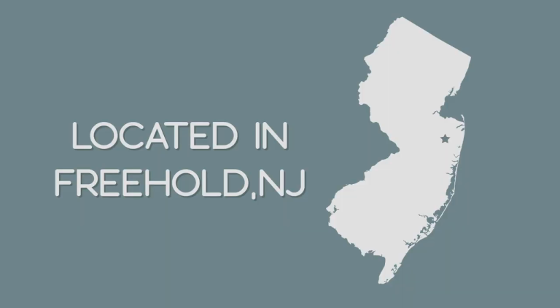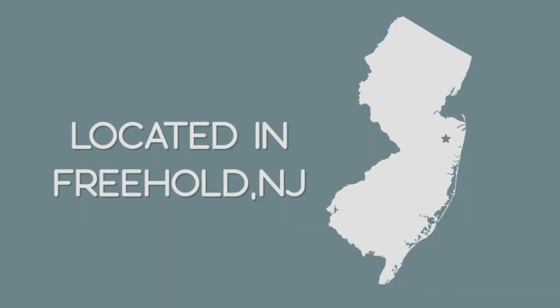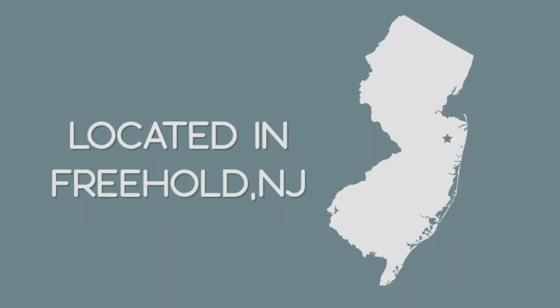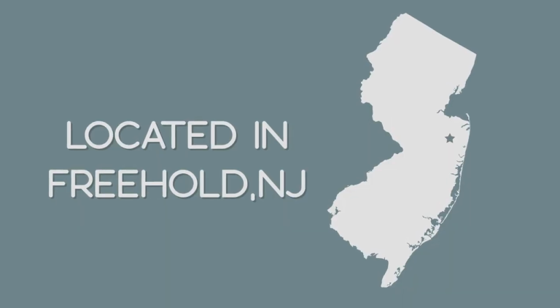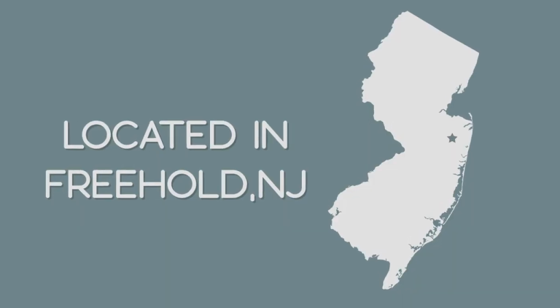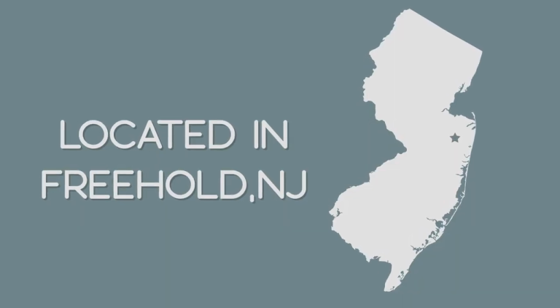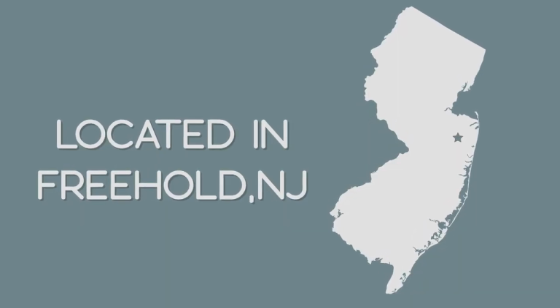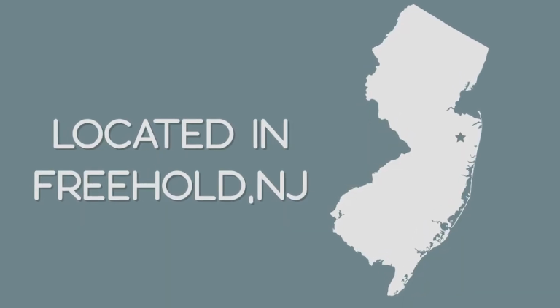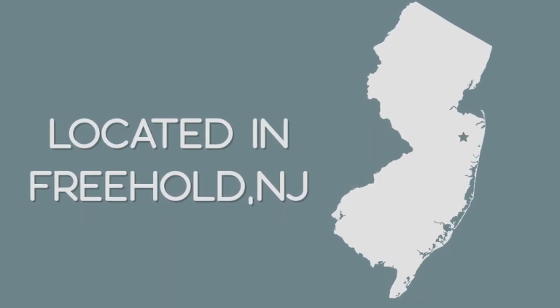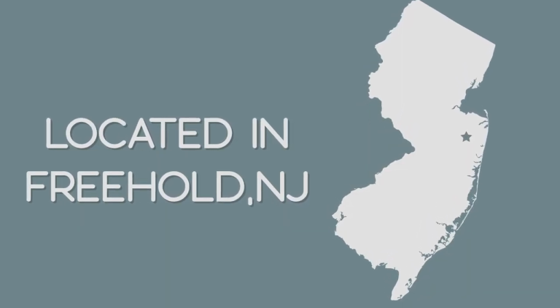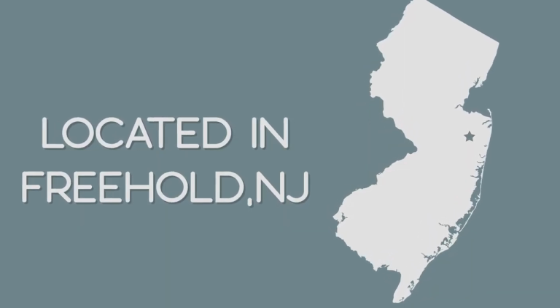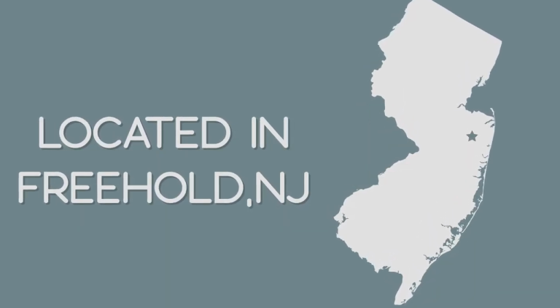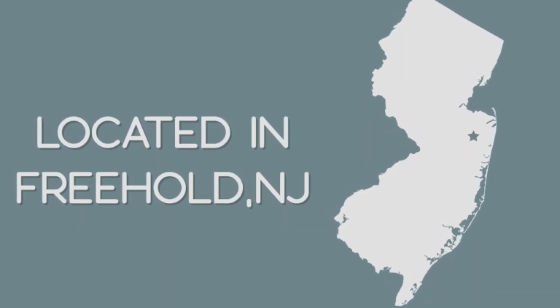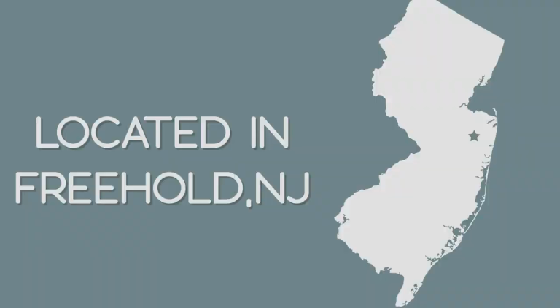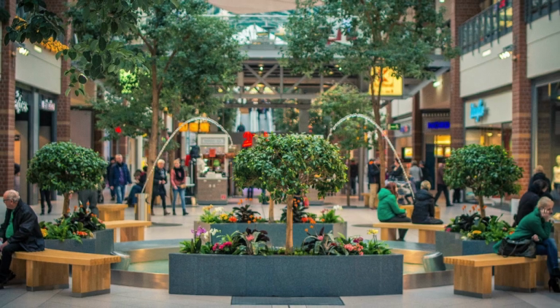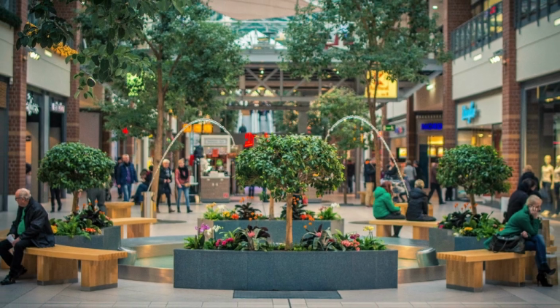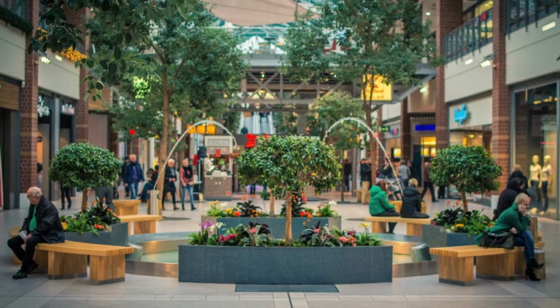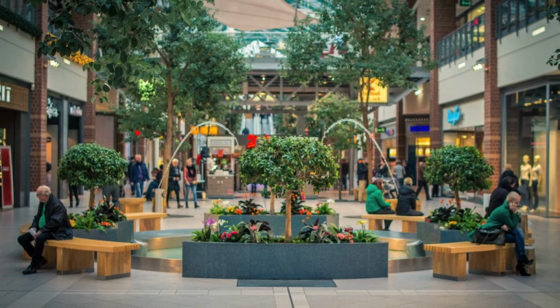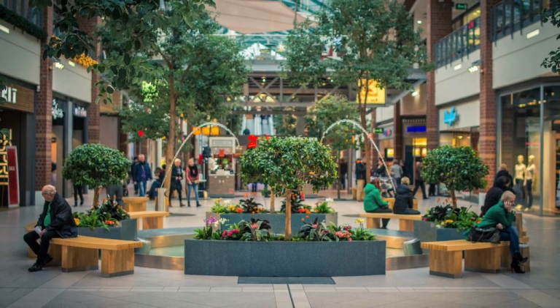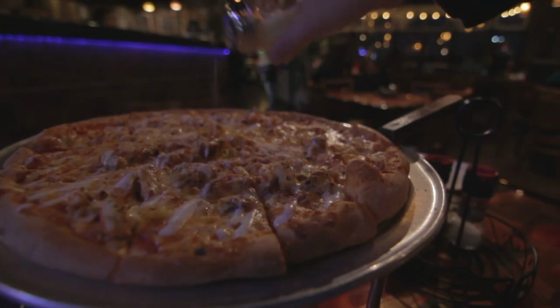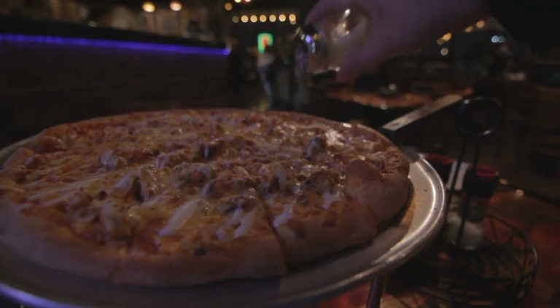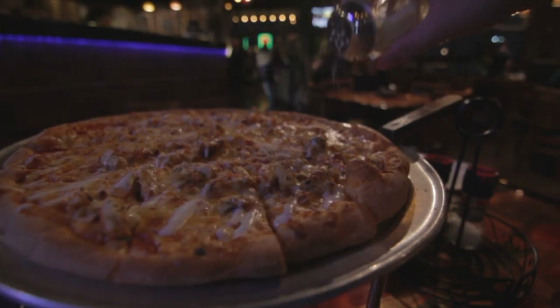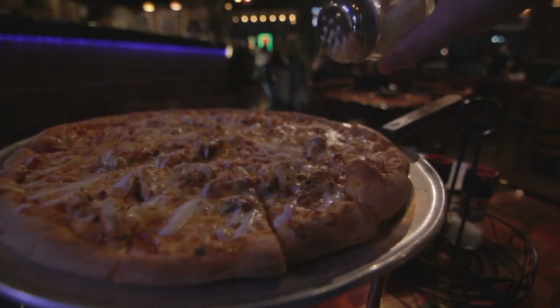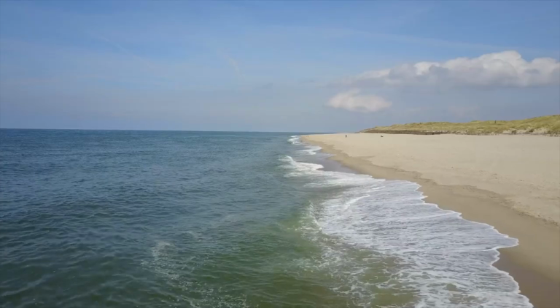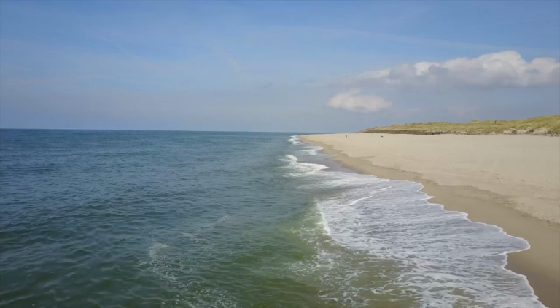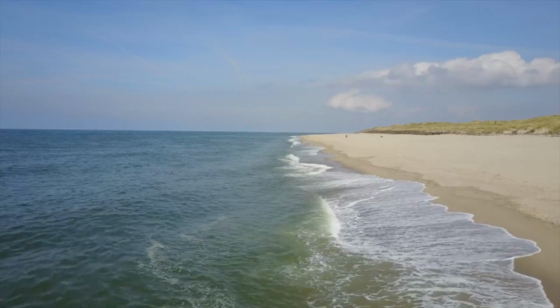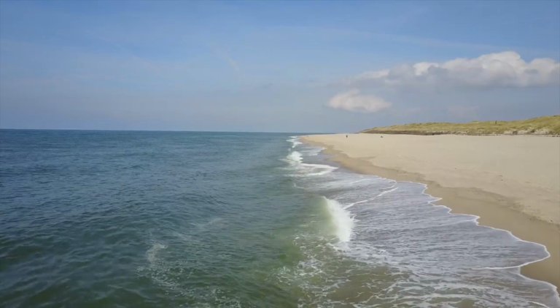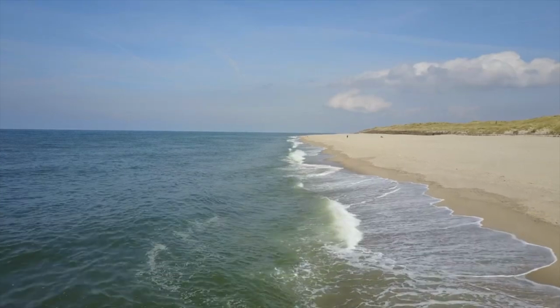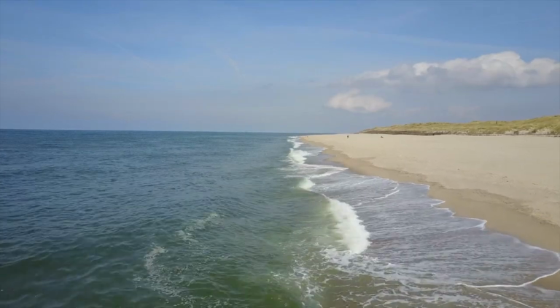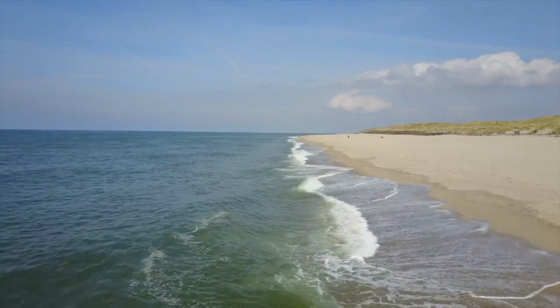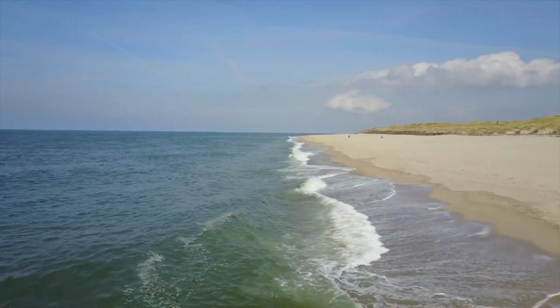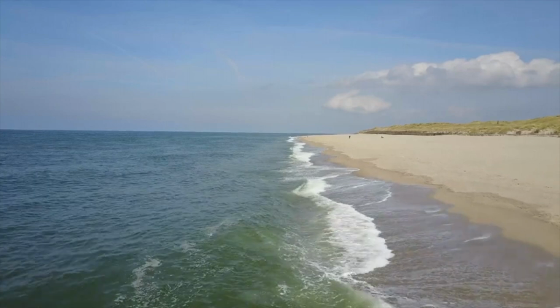We are conveniently located off of Route 9 South in Freehold, New Jersey. Shopping centers, fine dining, and the Jersey Shore are only some of the sites Freehold has to offer.